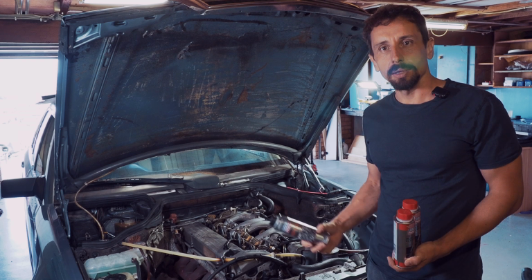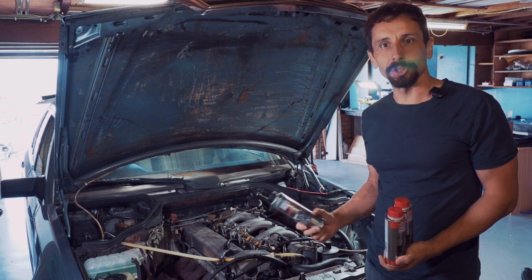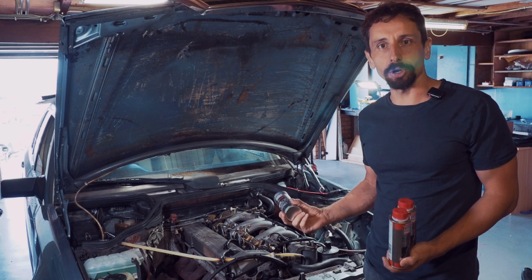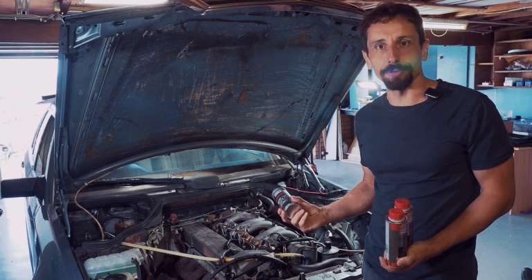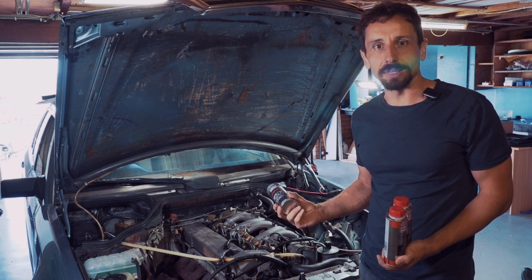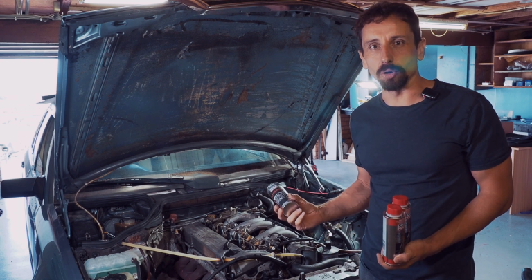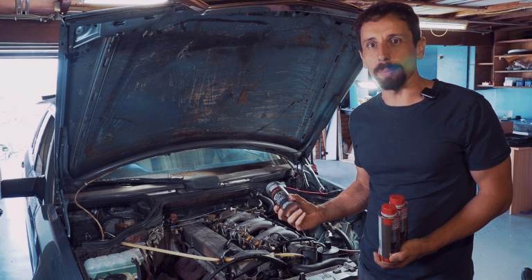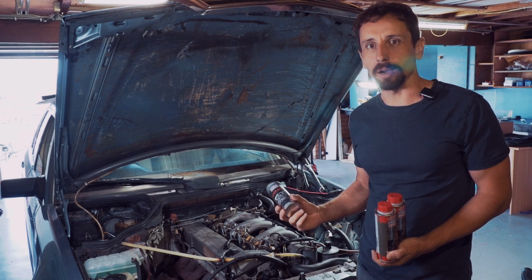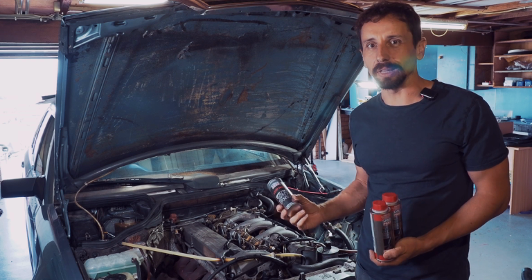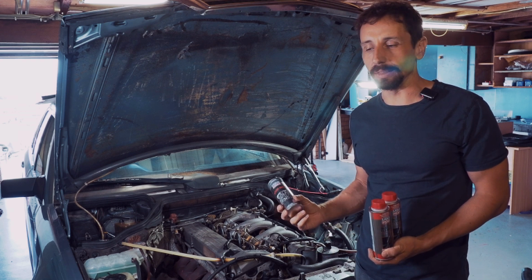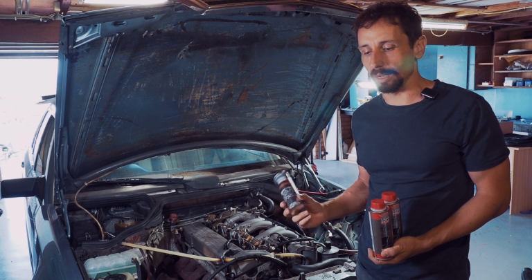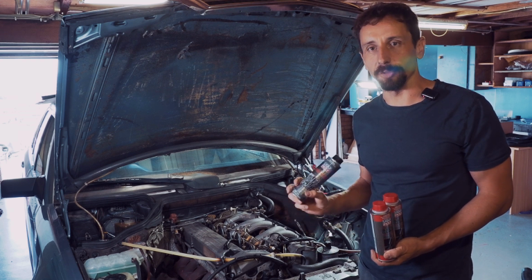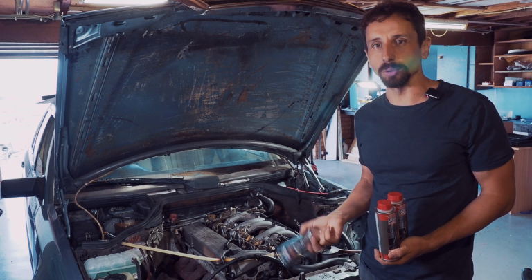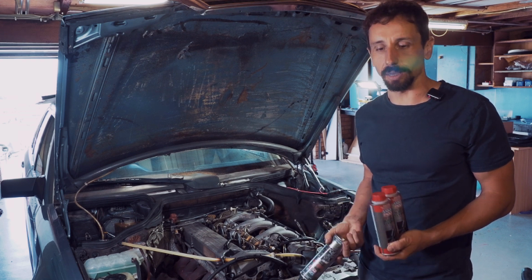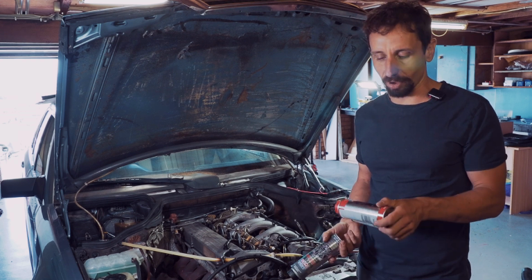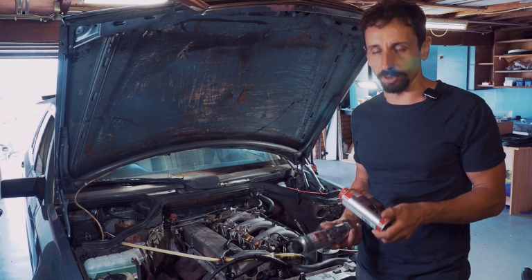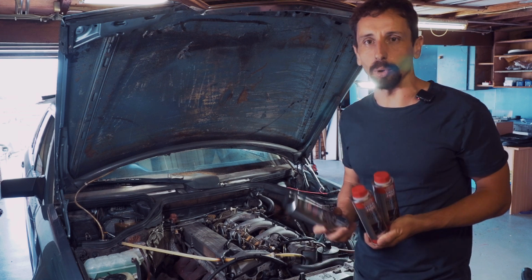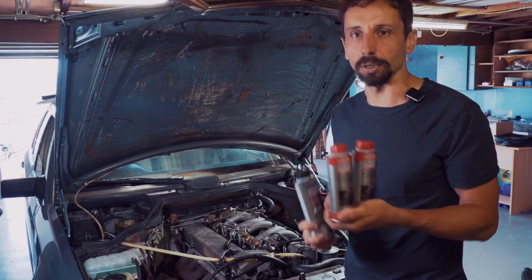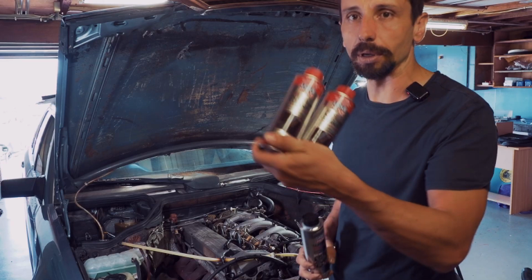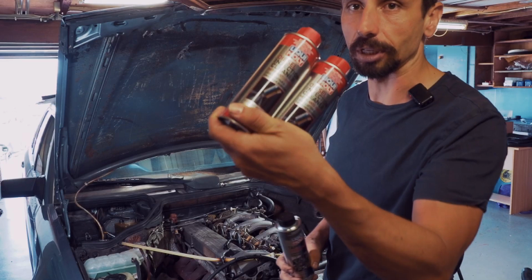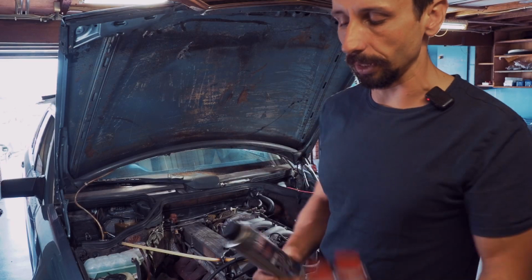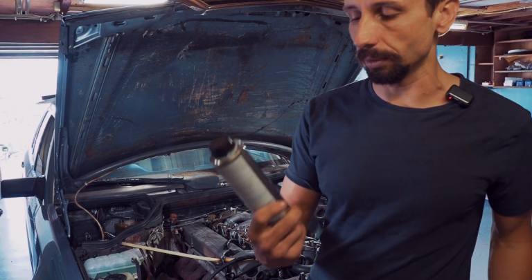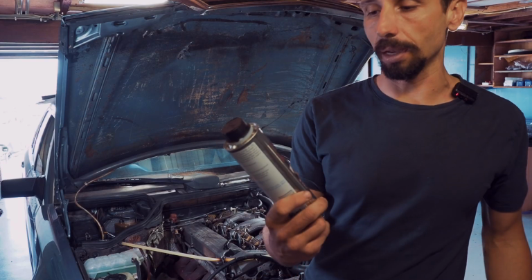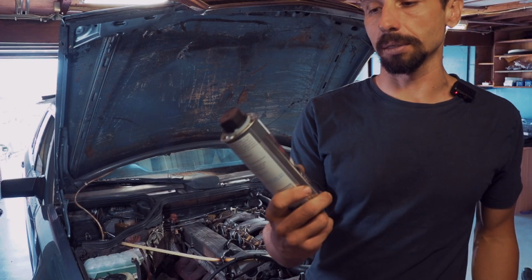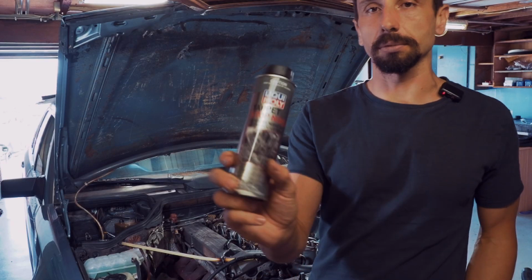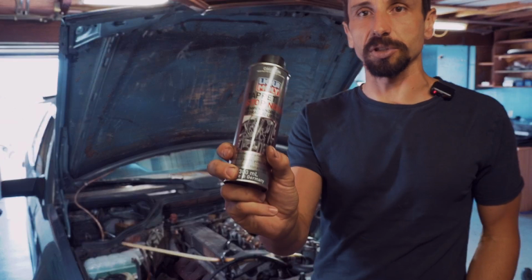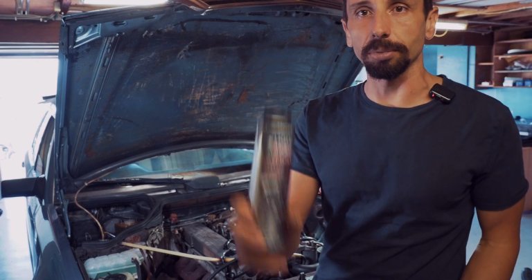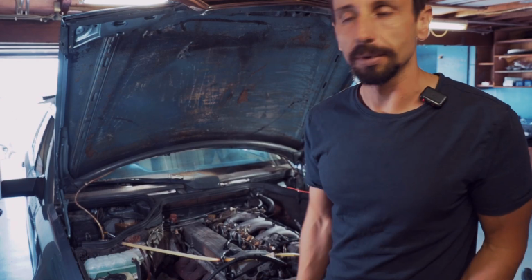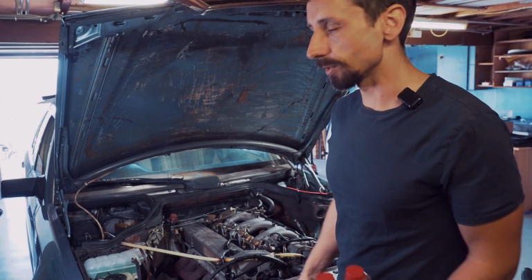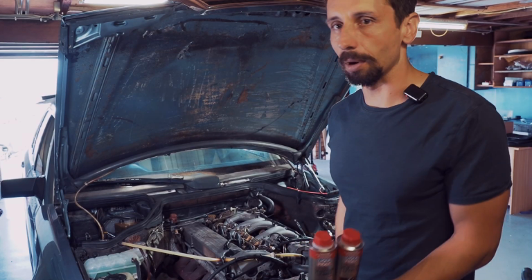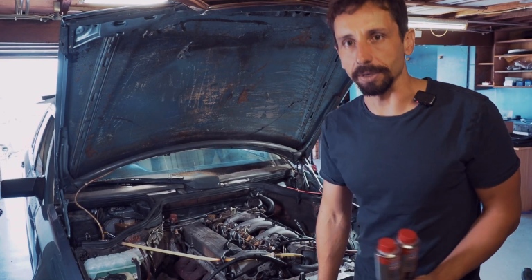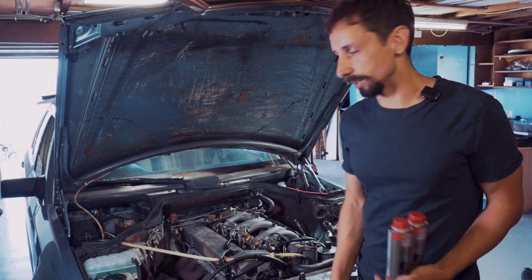The knocking of the 300D got way better after I cleaned the fuel tank. However, I already bought injector cleaner and tap stop, so I might use it.